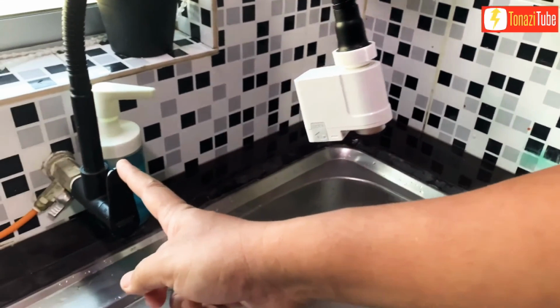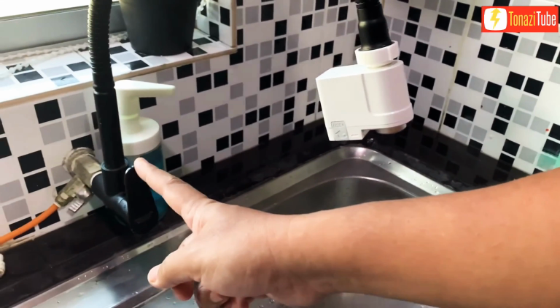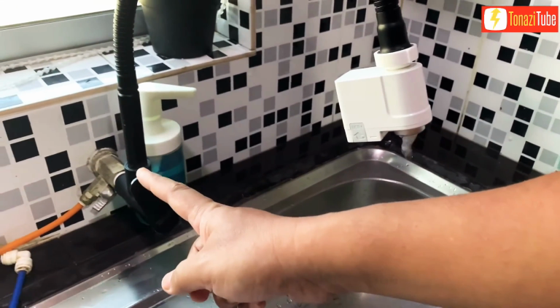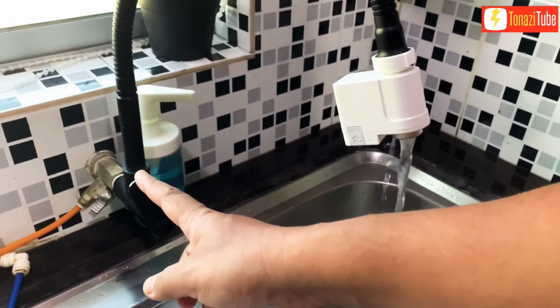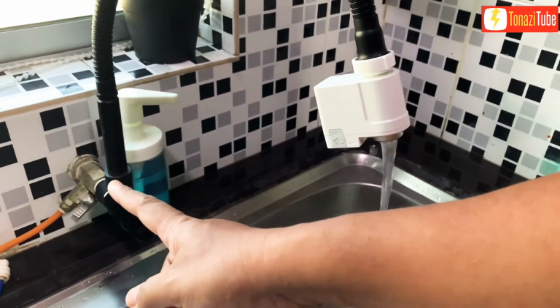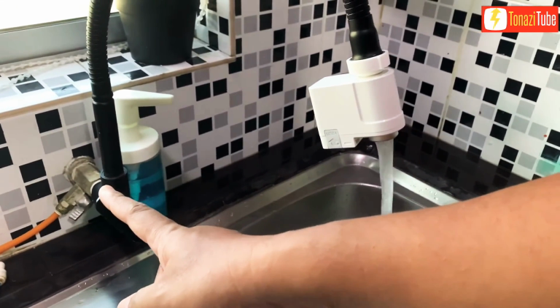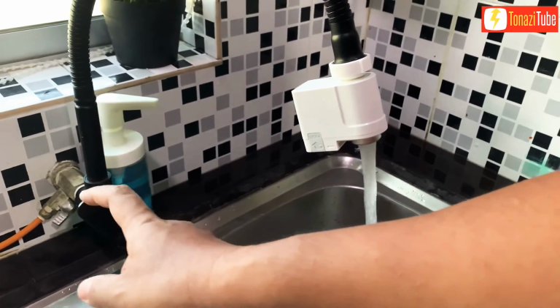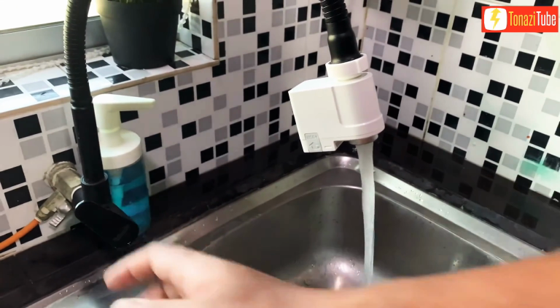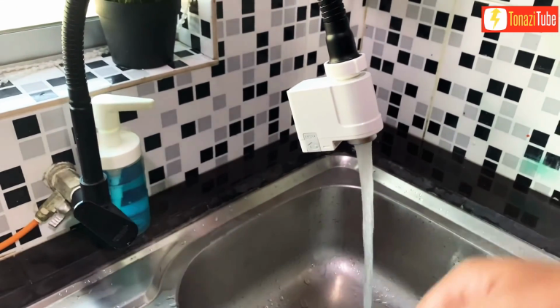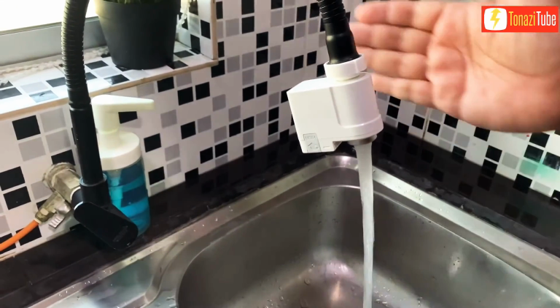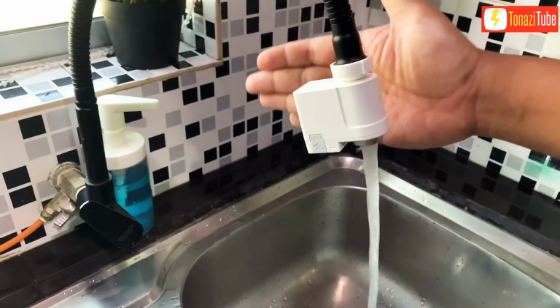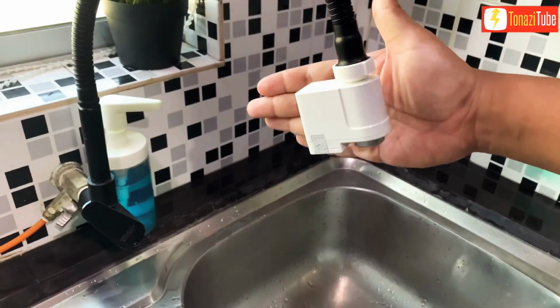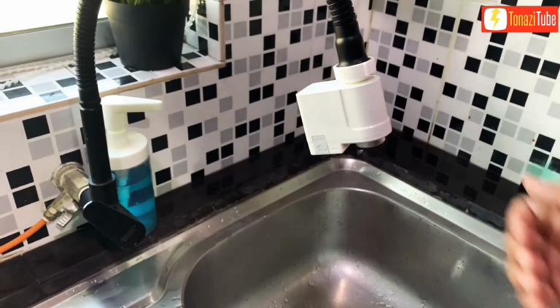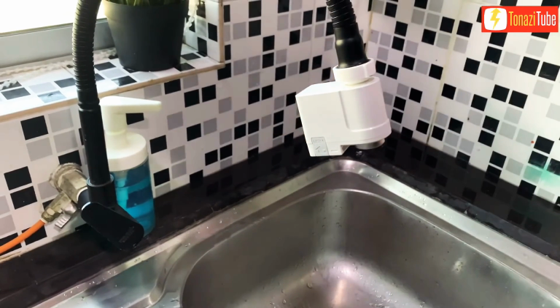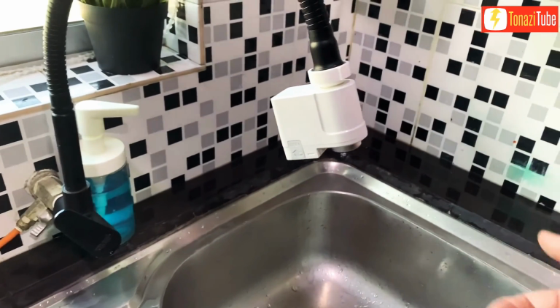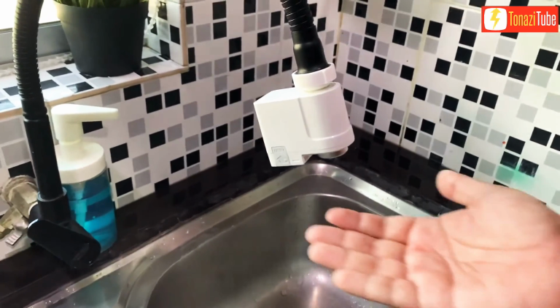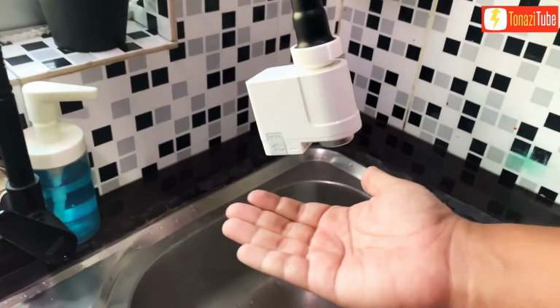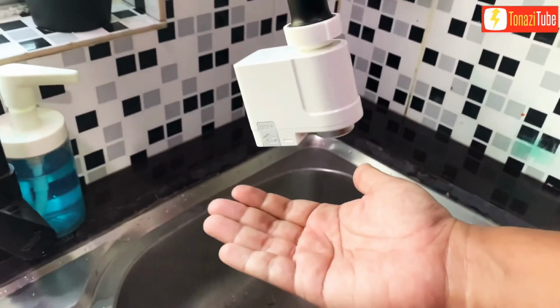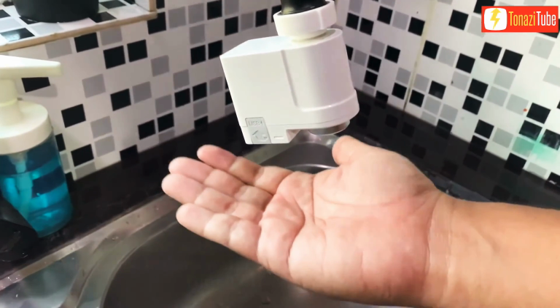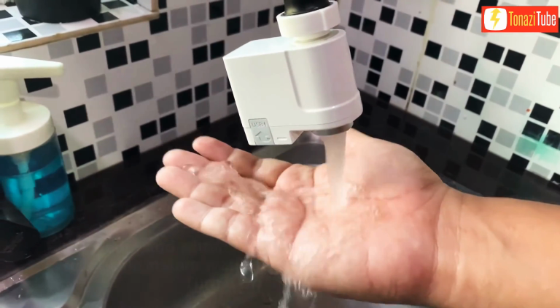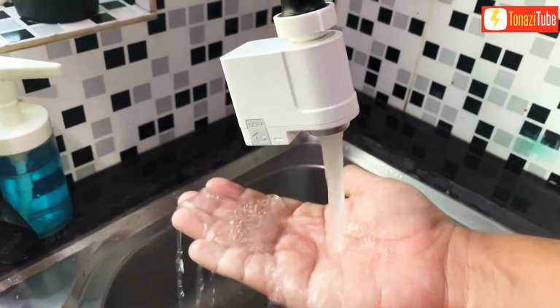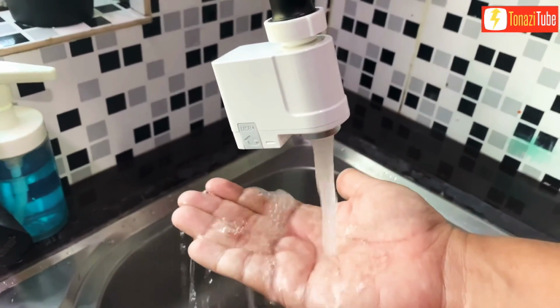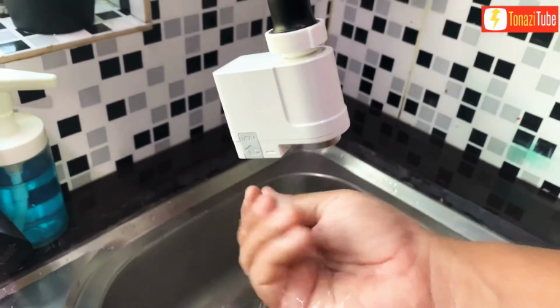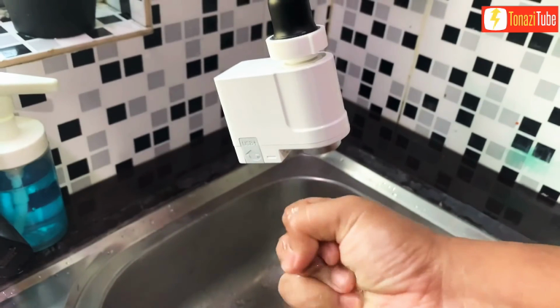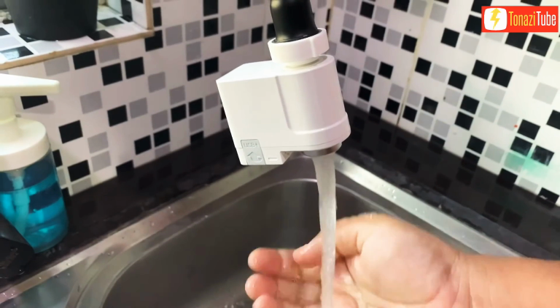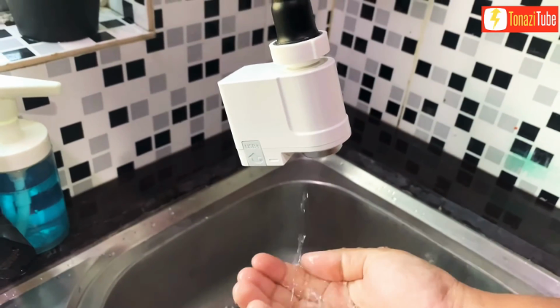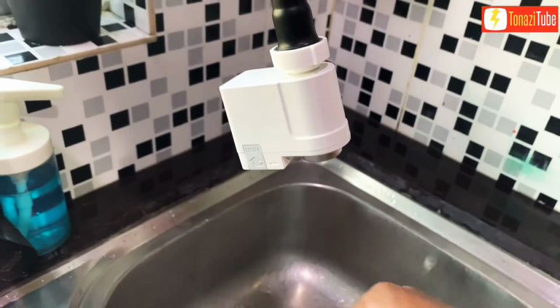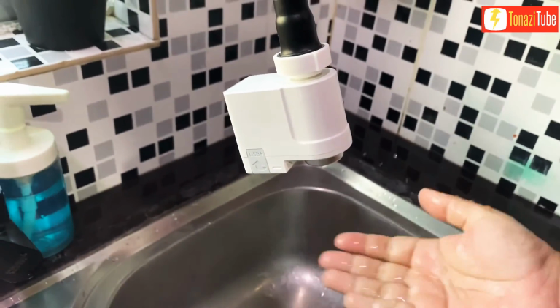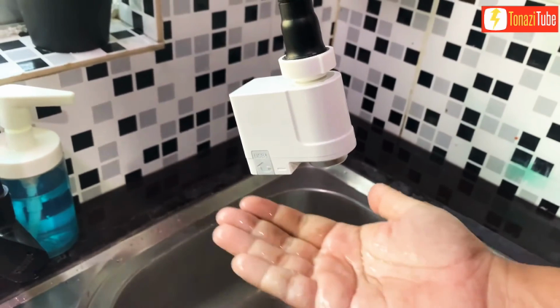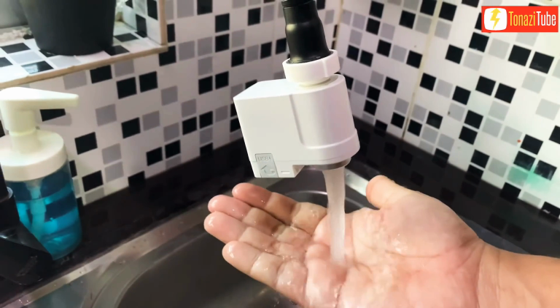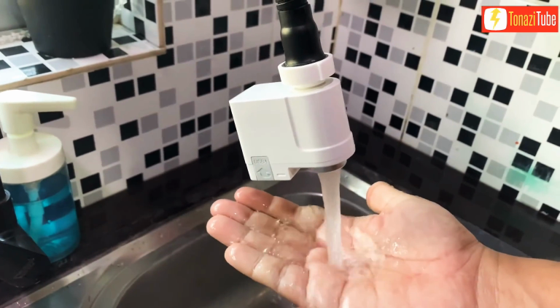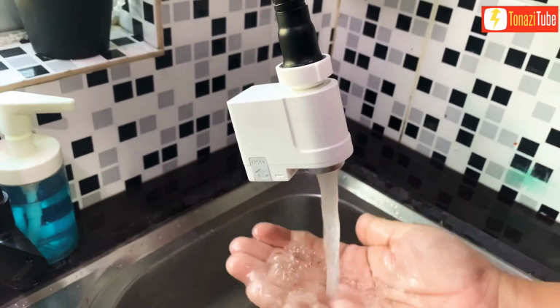Swipe within 5 cm maximum near the side sensor to enable or disable water flow; swipe again to turn it off. Place your hand within 10 cm maximum close to the bottom sensor to enable instant water flow. Move your hand away to turn it off immediately.